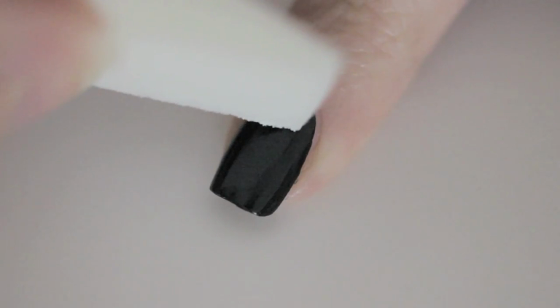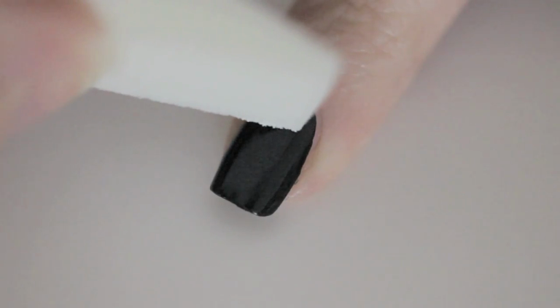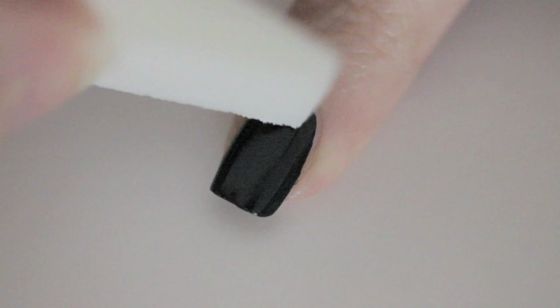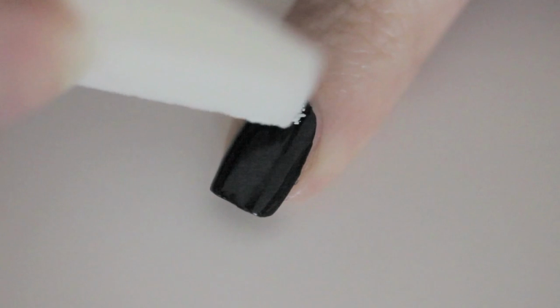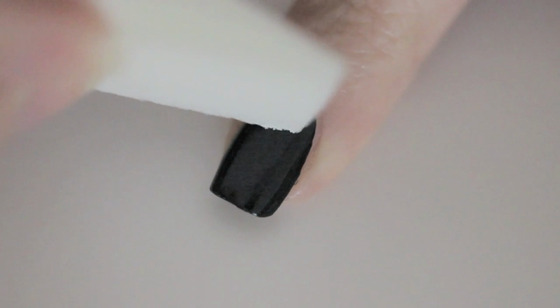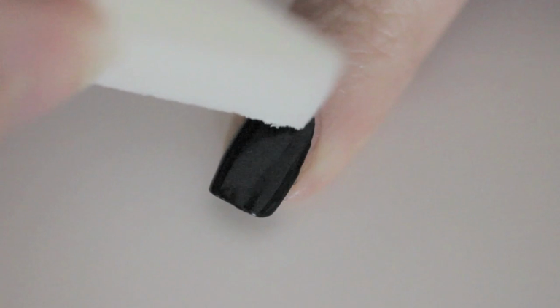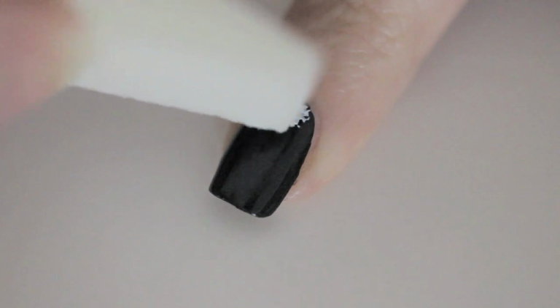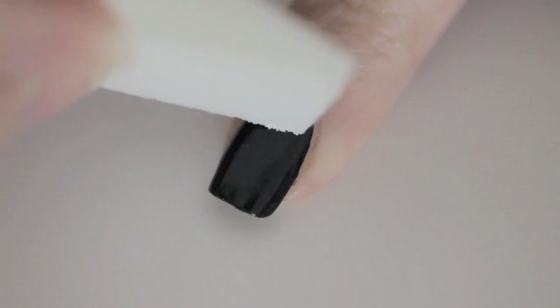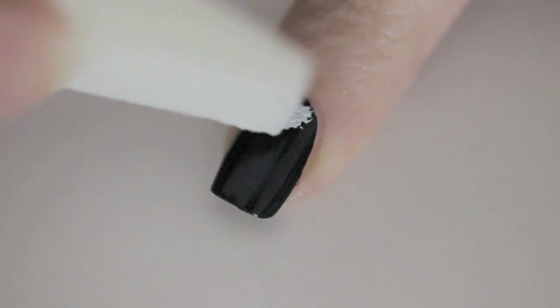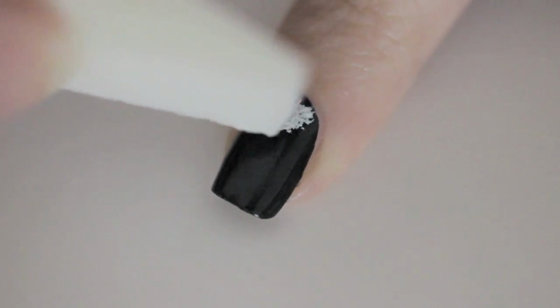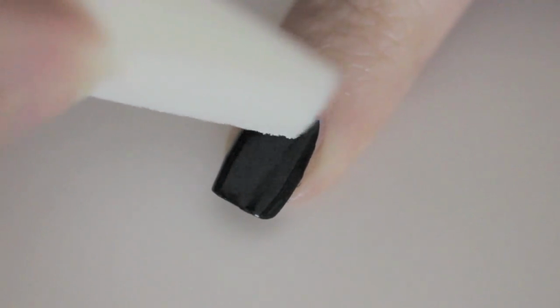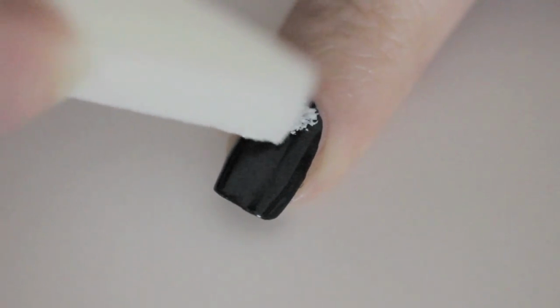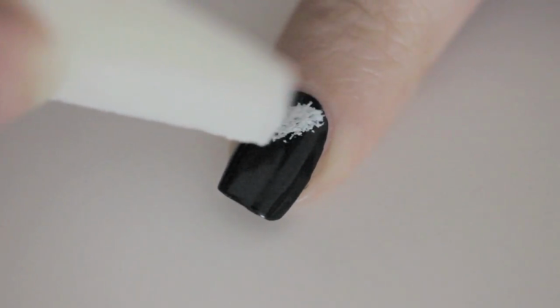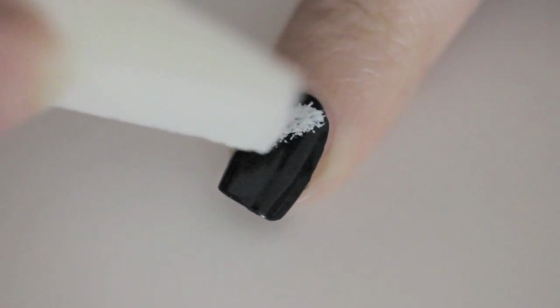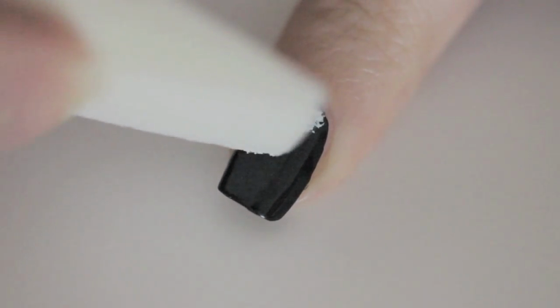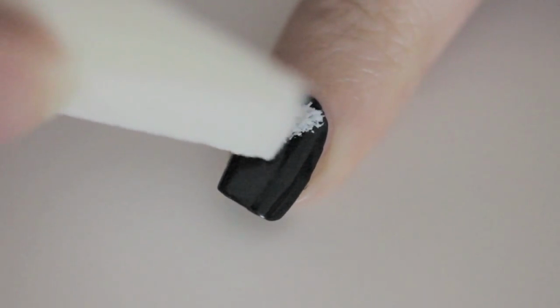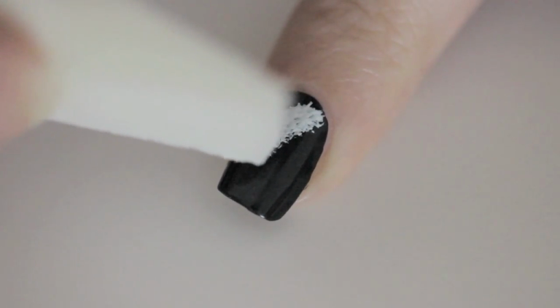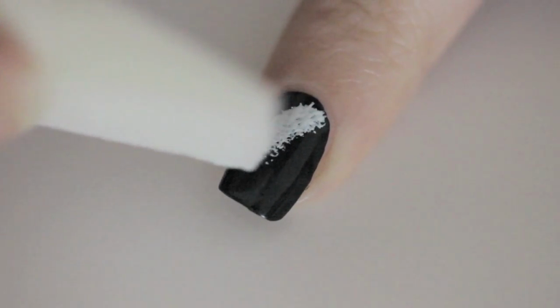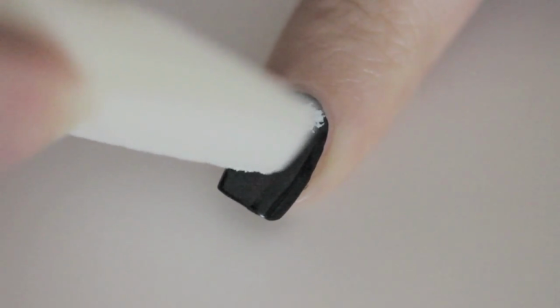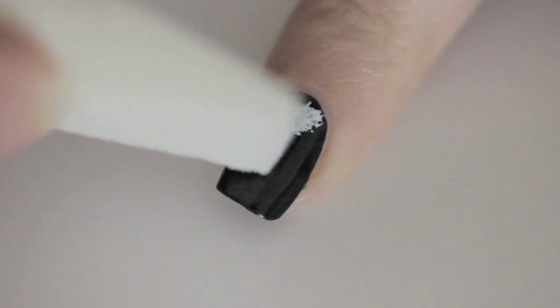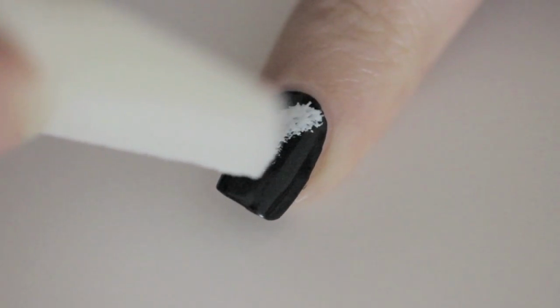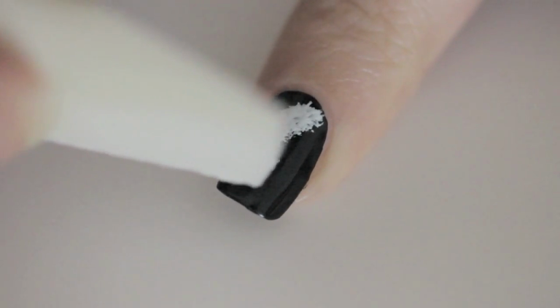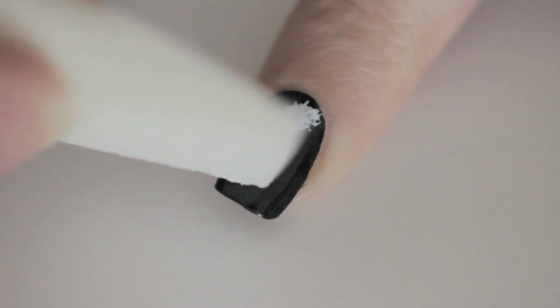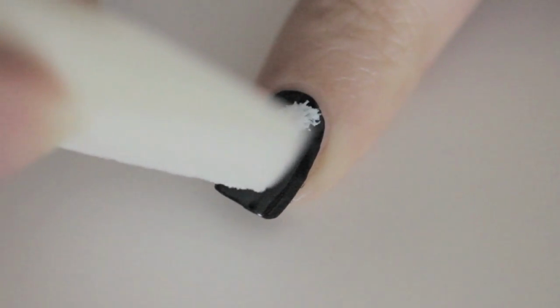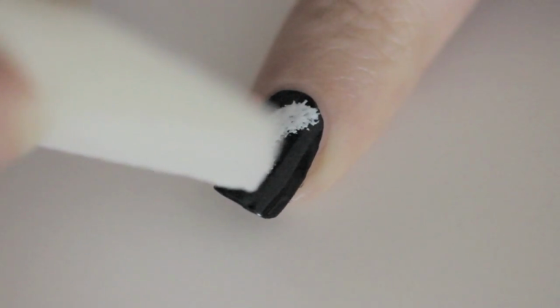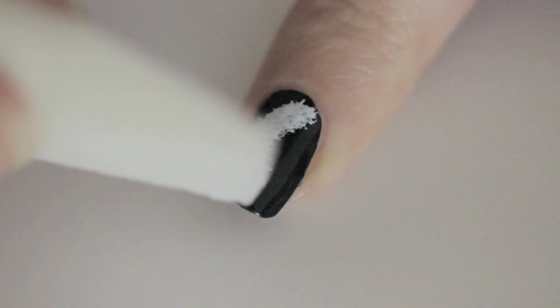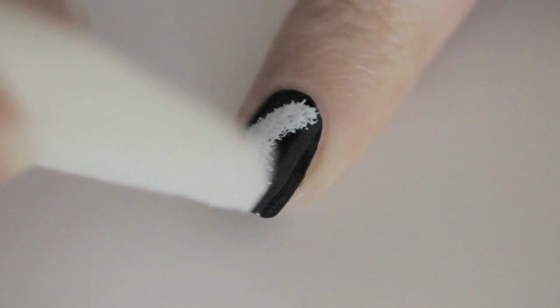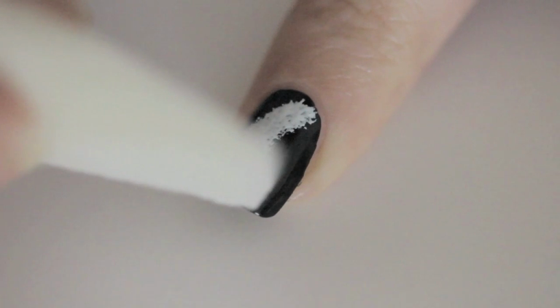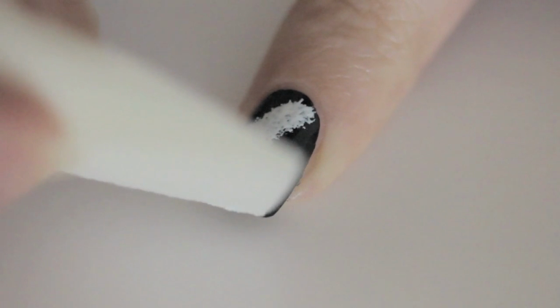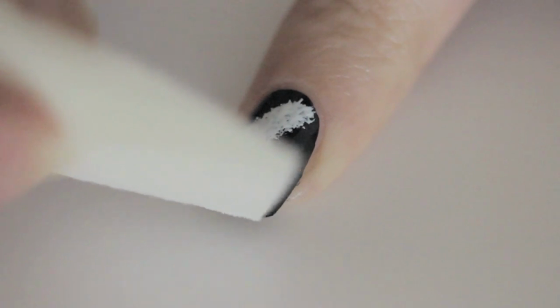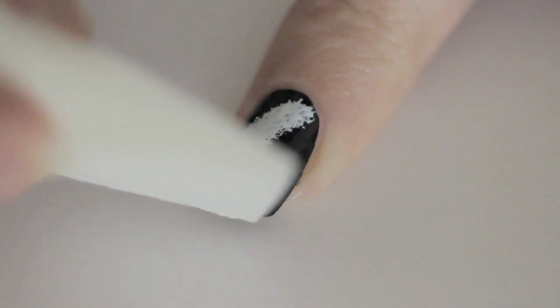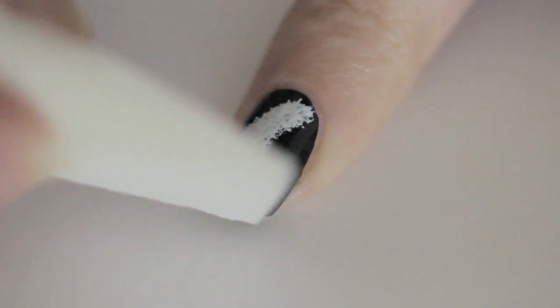Next, I'm using a makeup sponge dipped into the polish called White Matter to create a random thick line on the nail. This will be the base for the nebula.